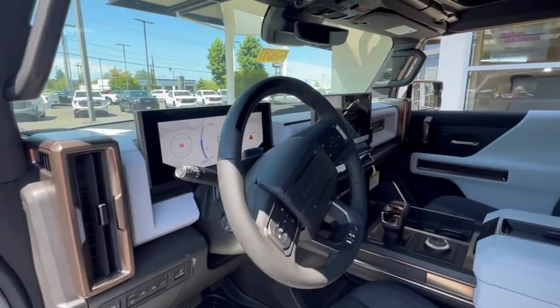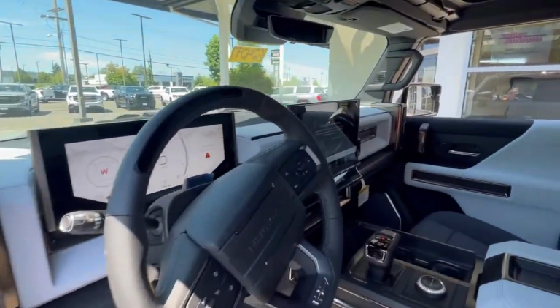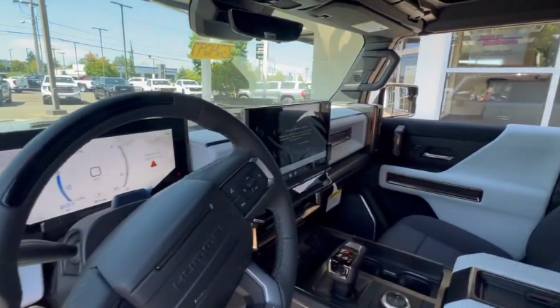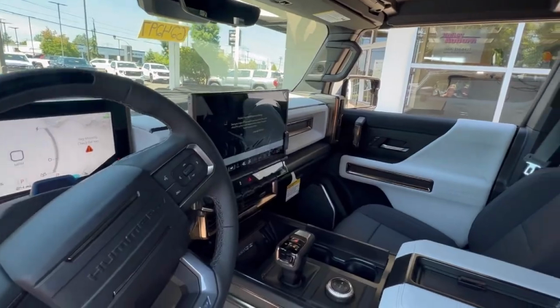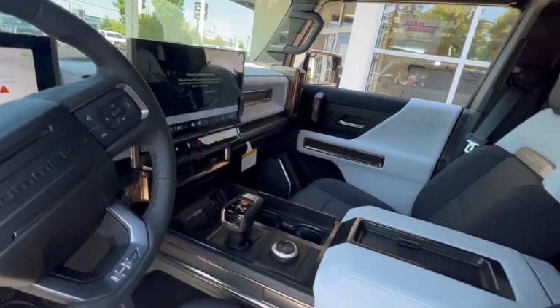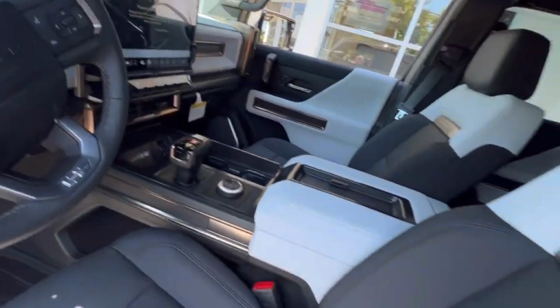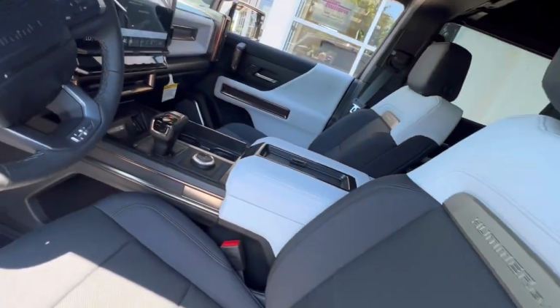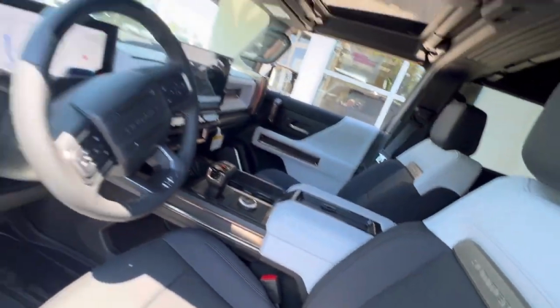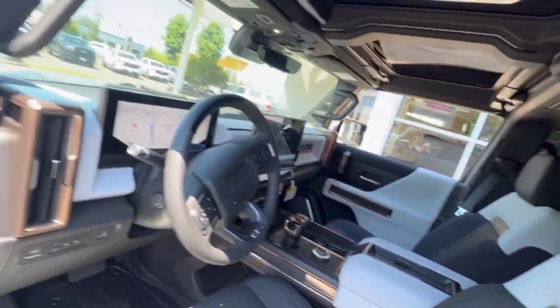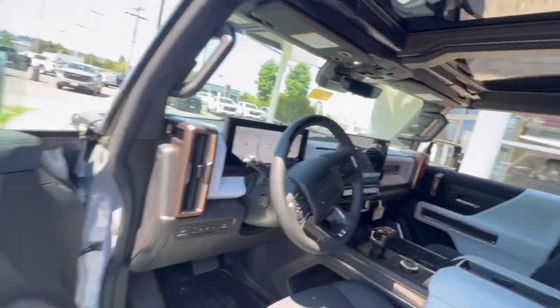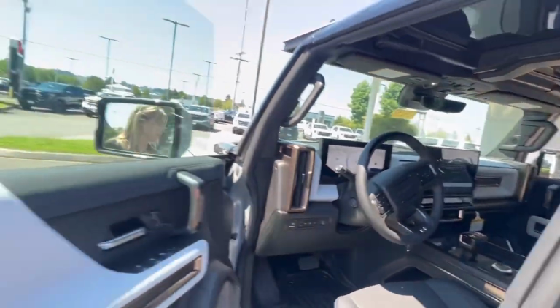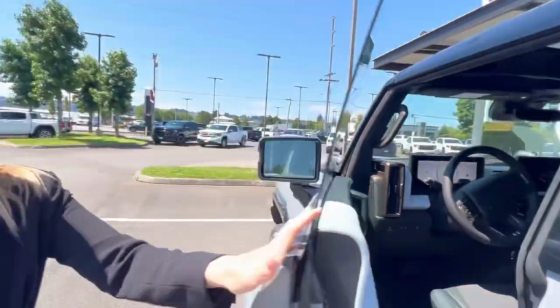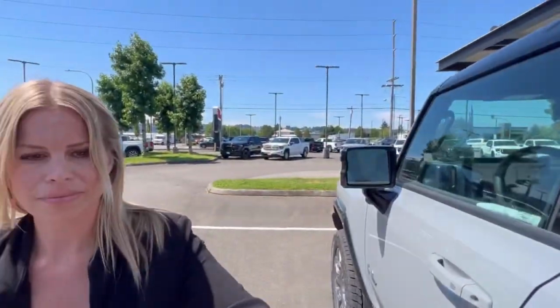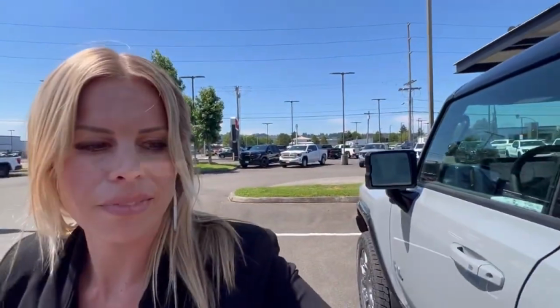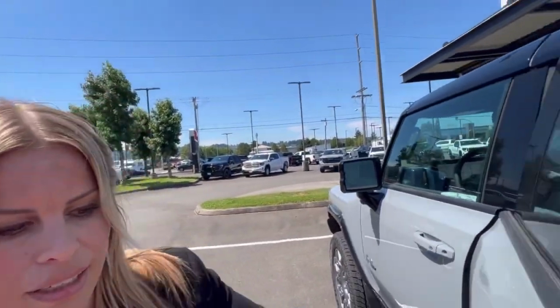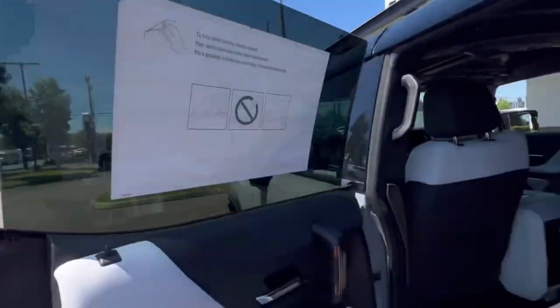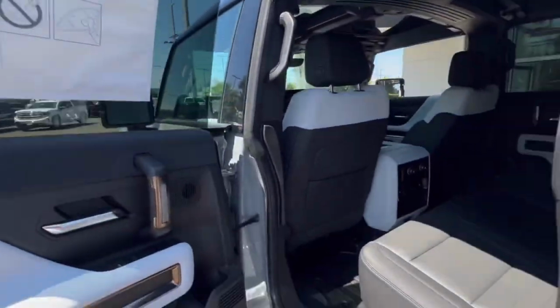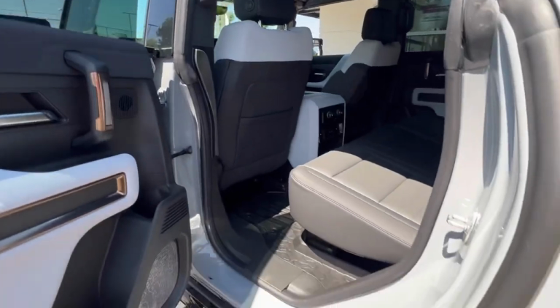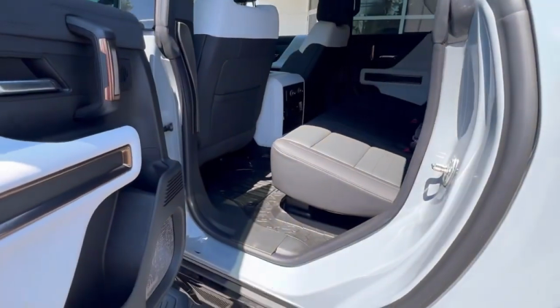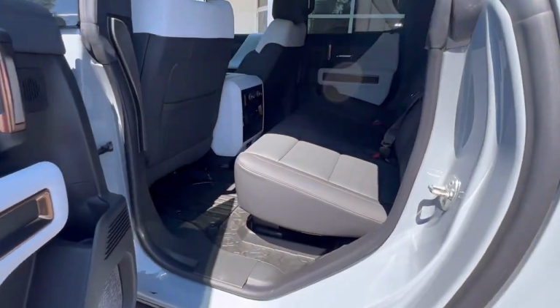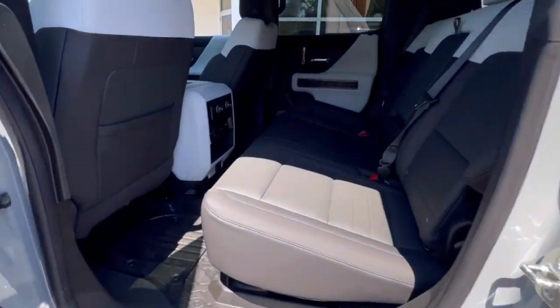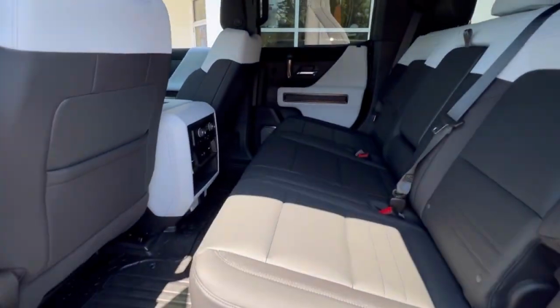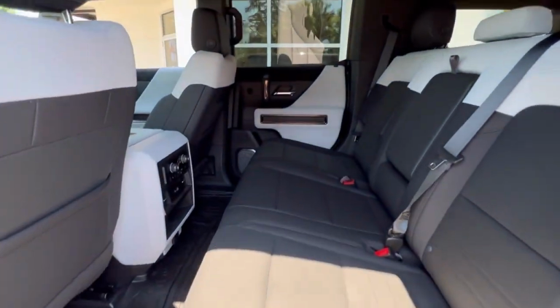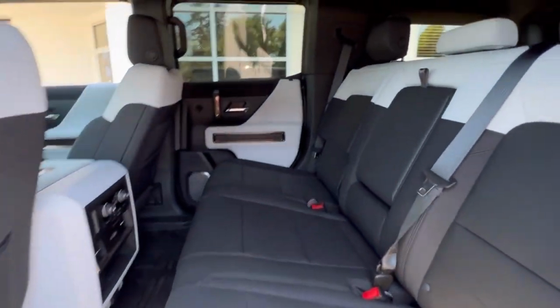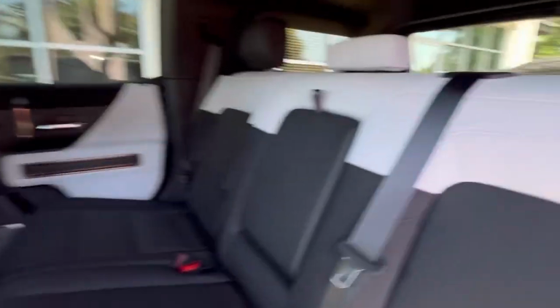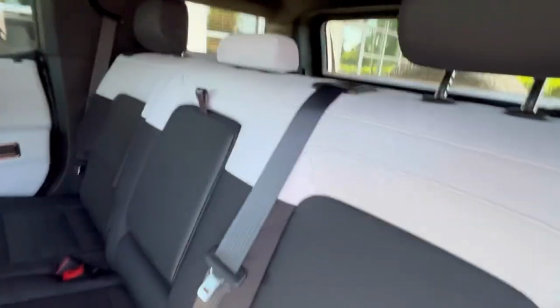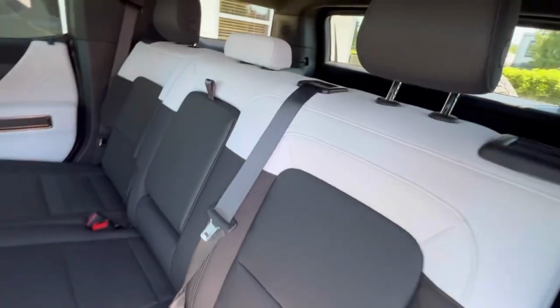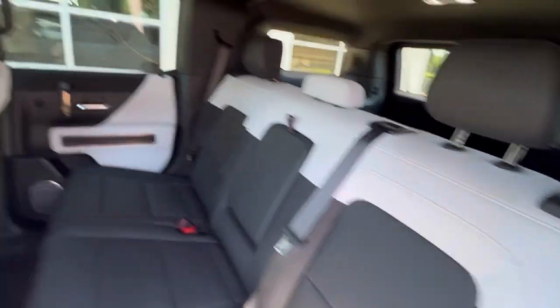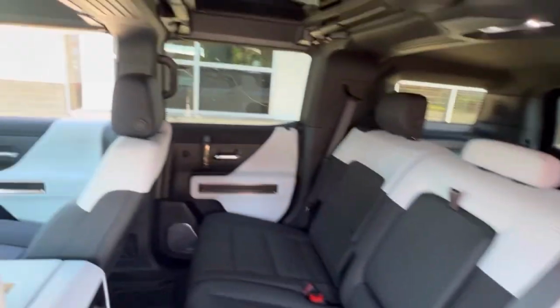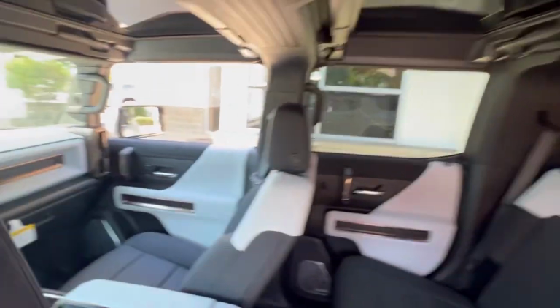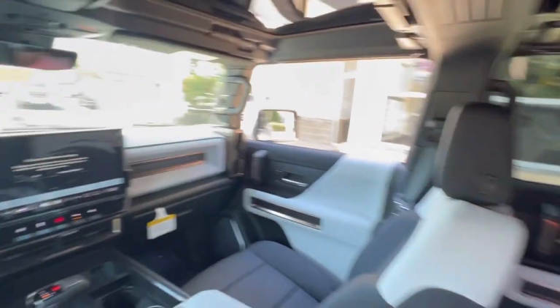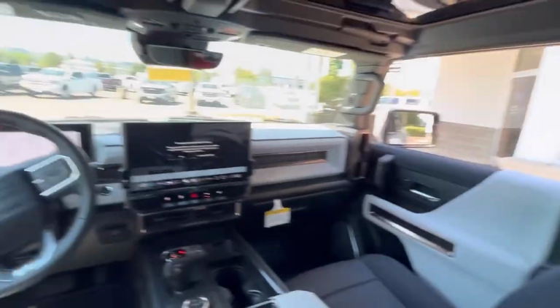These Hummers are absolutely gorgeous, and people are loving them. GM did a great job. This is the SUV, so you have lots of cargo space in the back there.